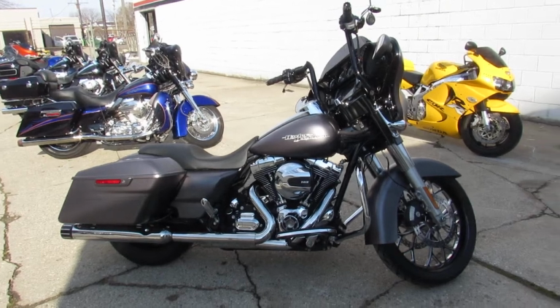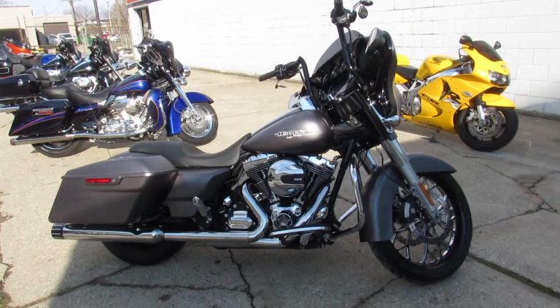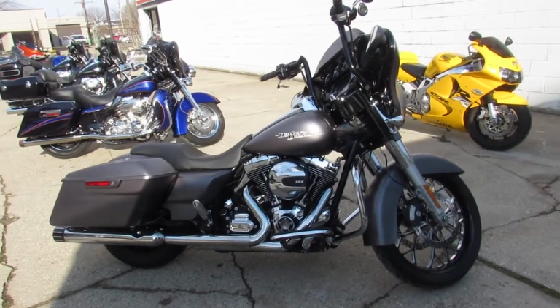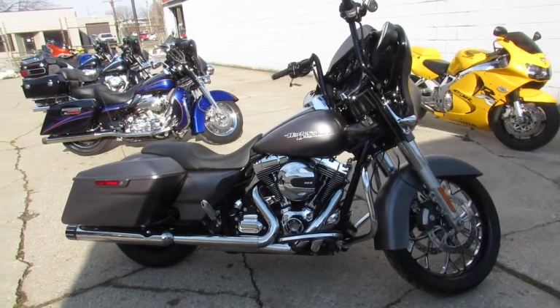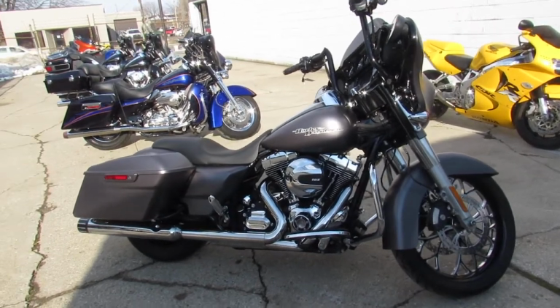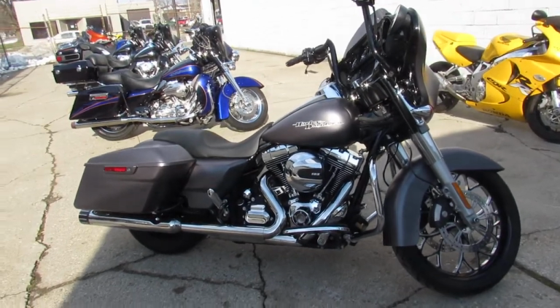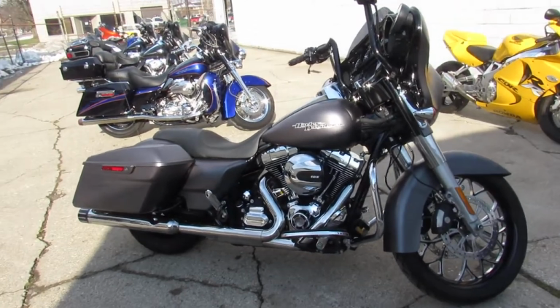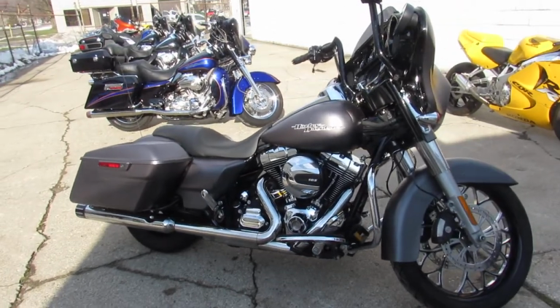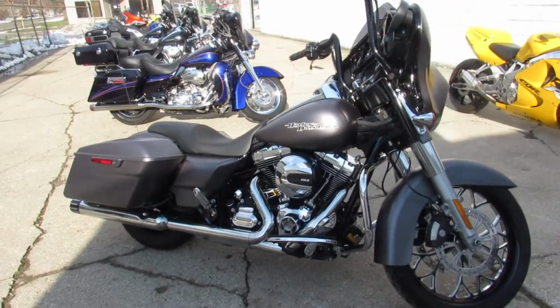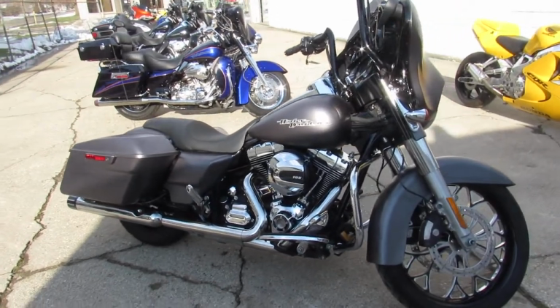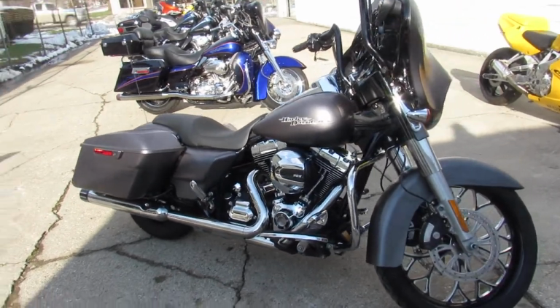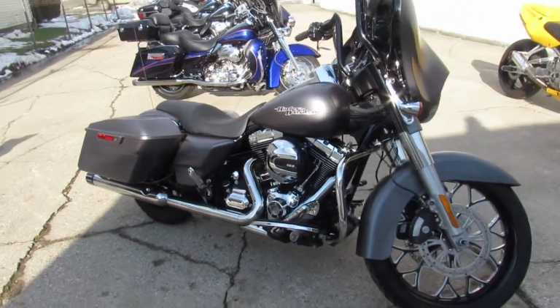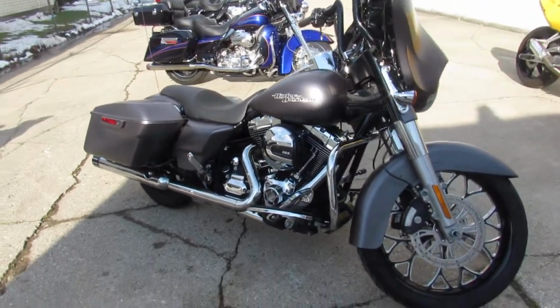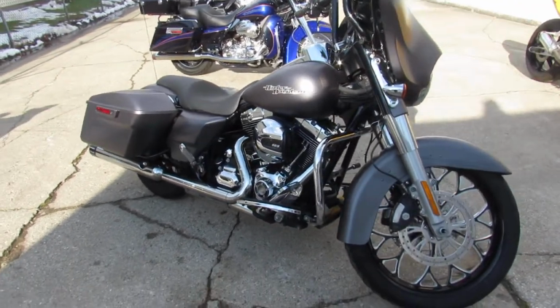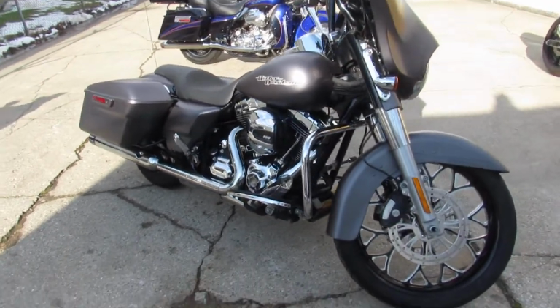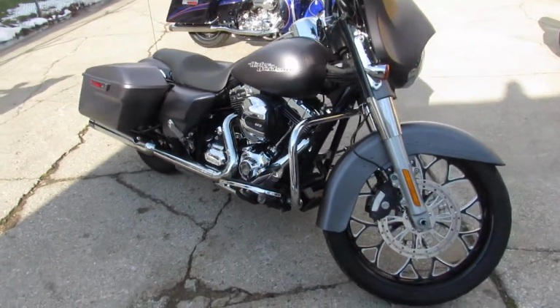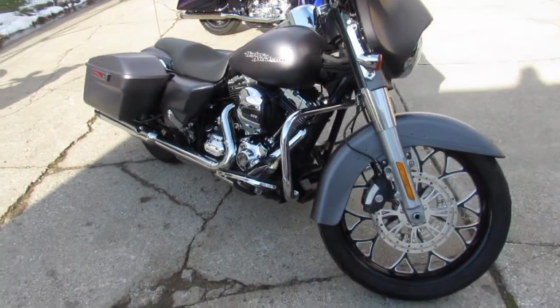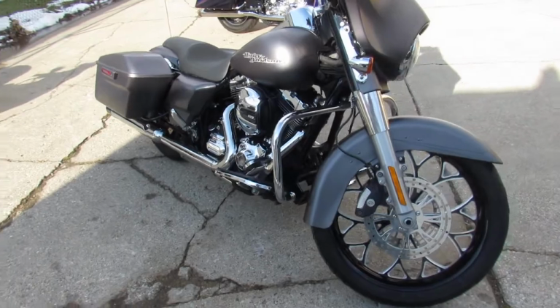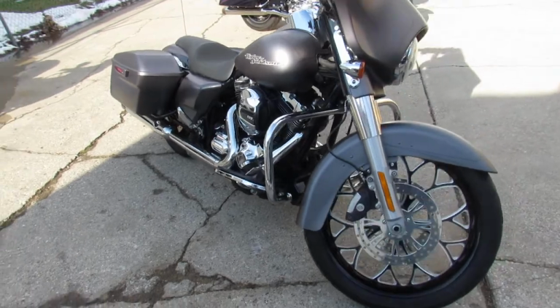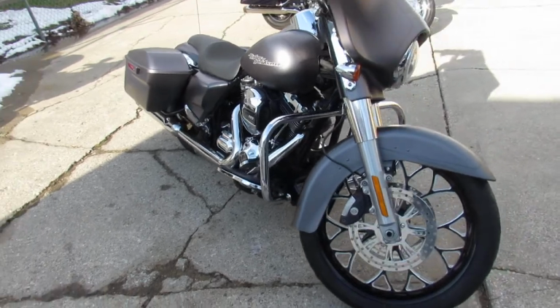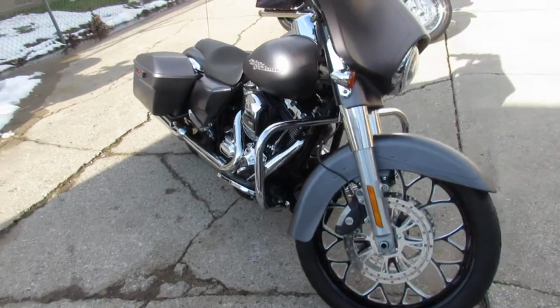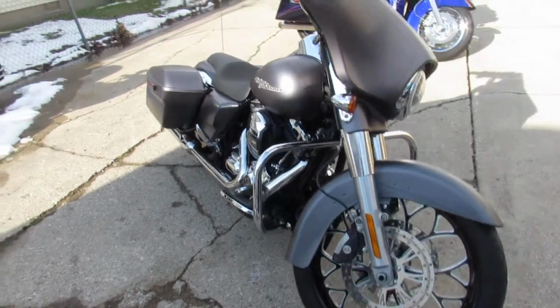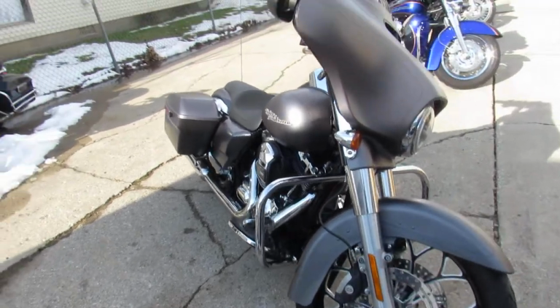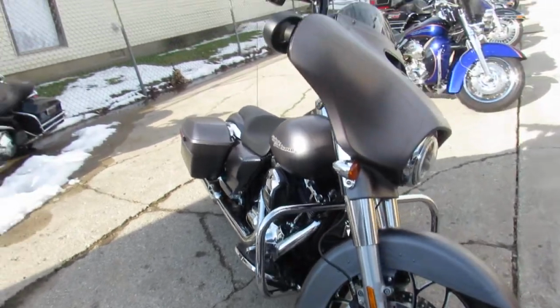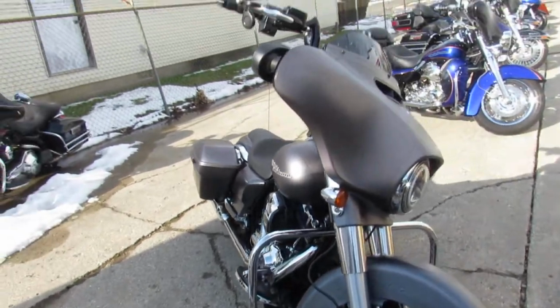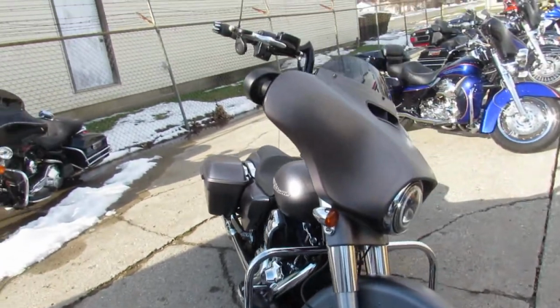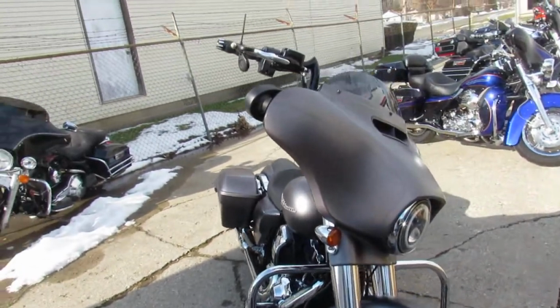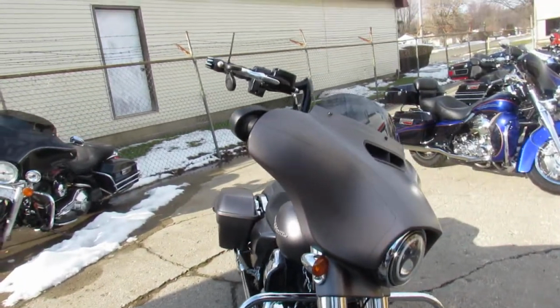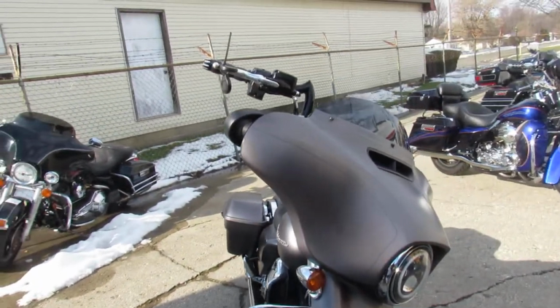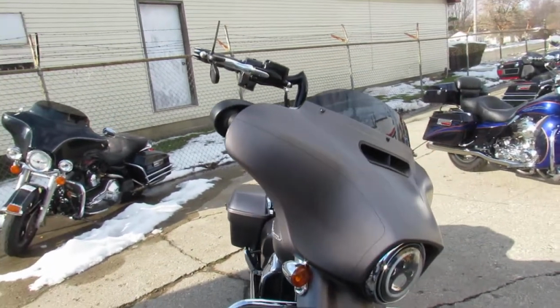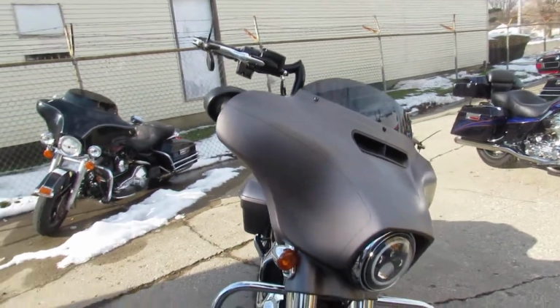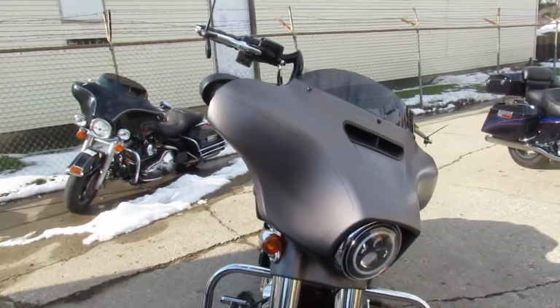Hey guys, ApprovalPowerSports.com here doing some videos on the used Harley Davidsons. We've got them stacked up — over 300 used Harleys in the showroom for sale.